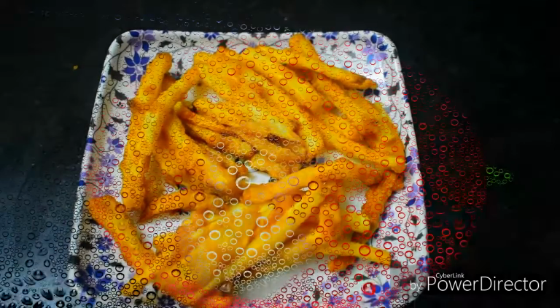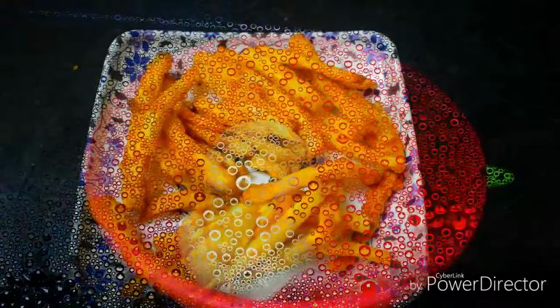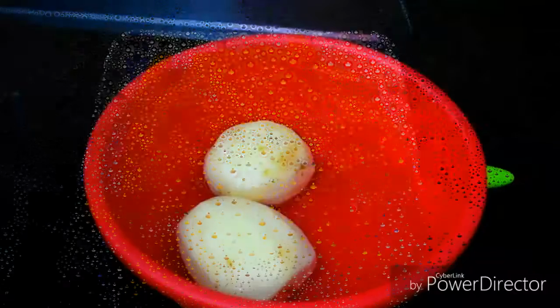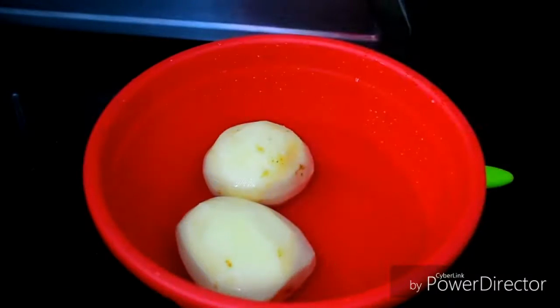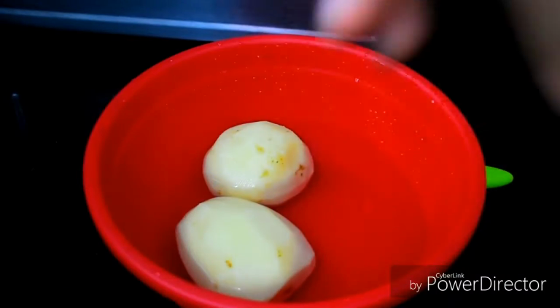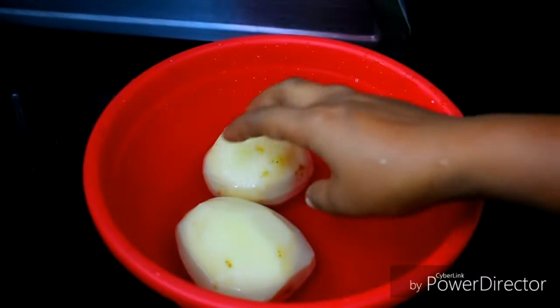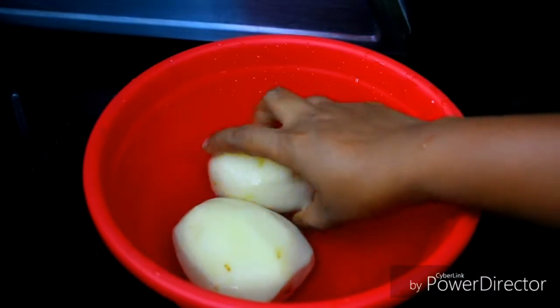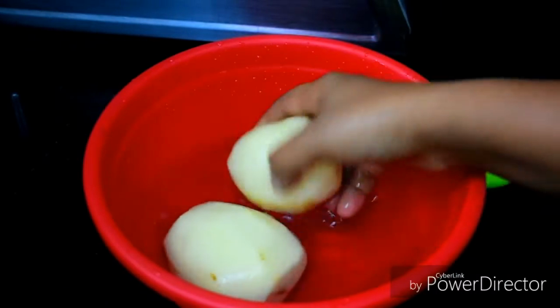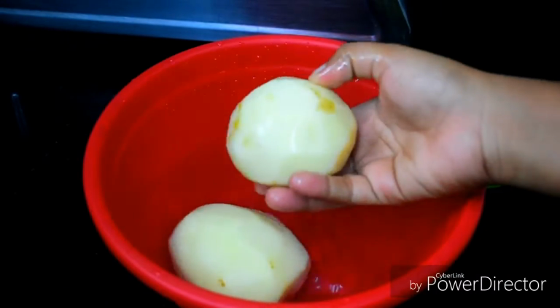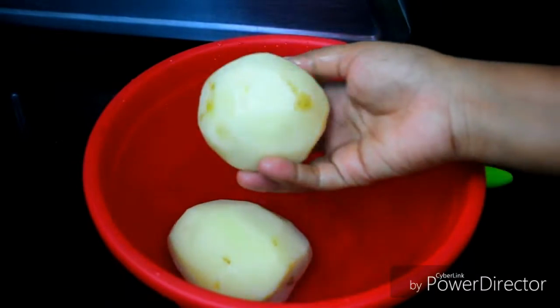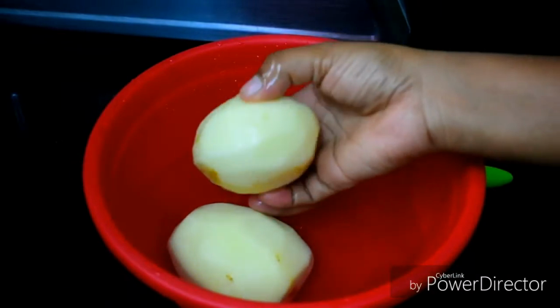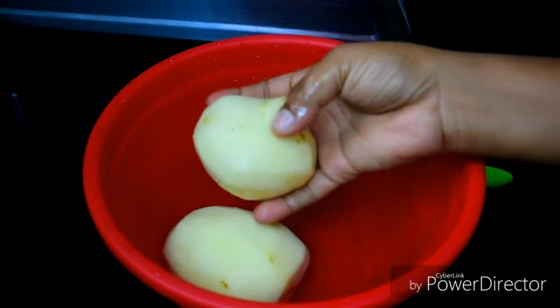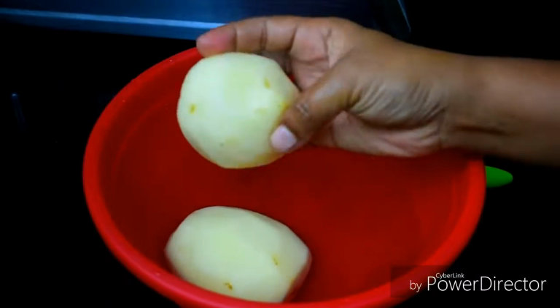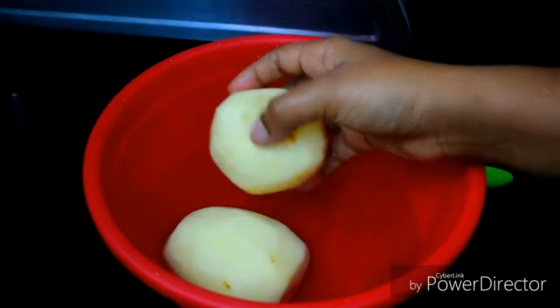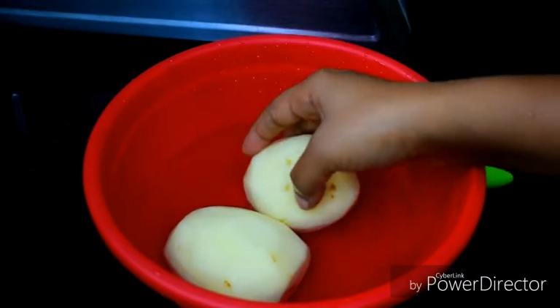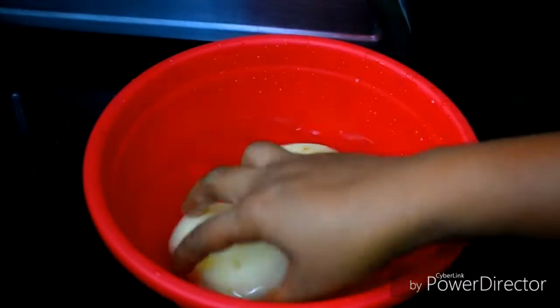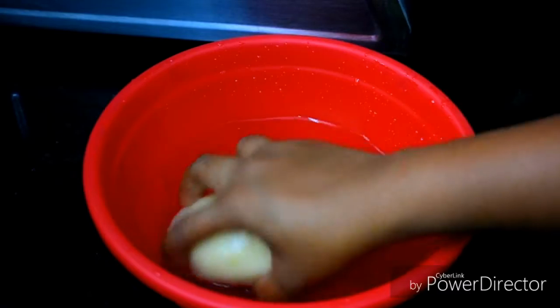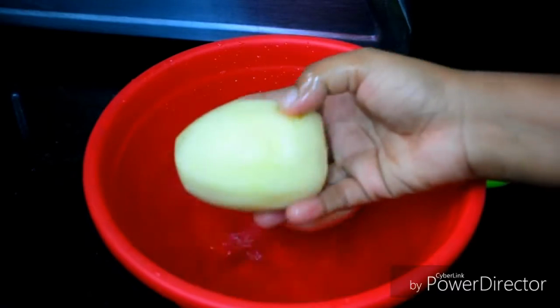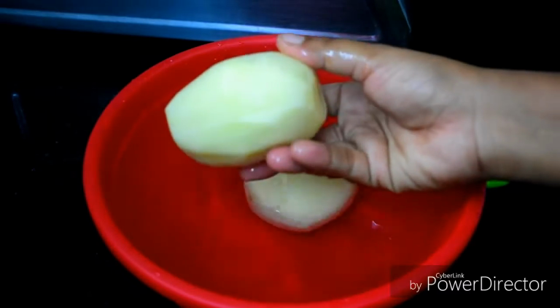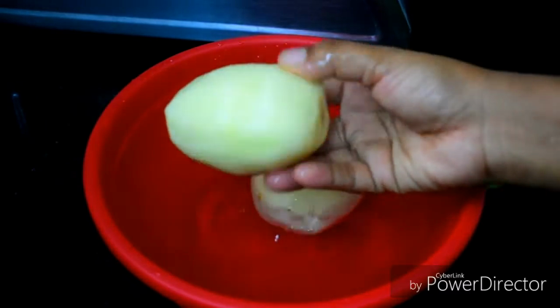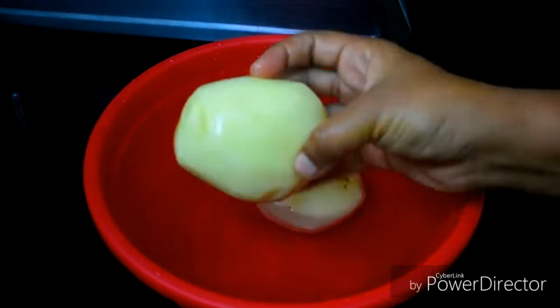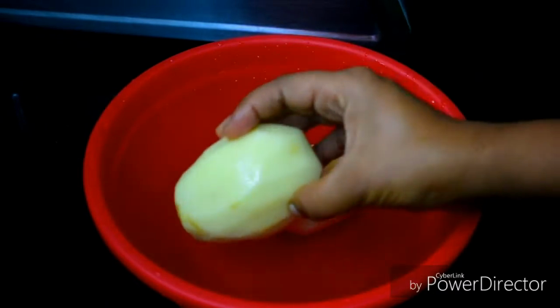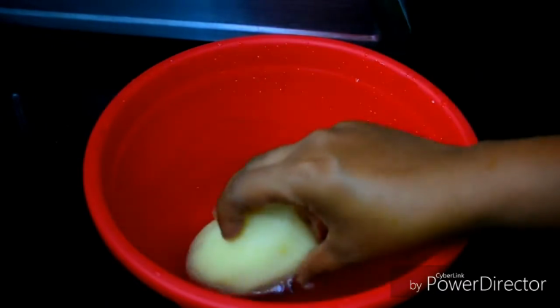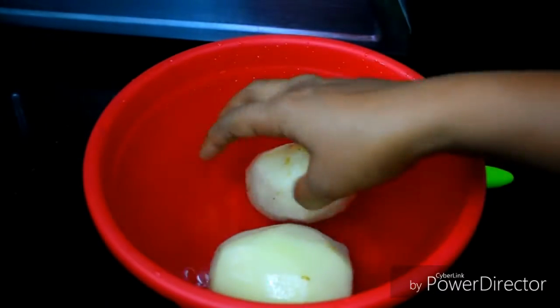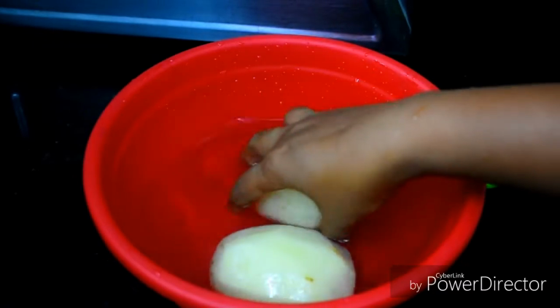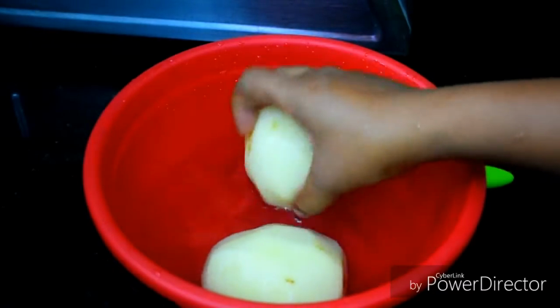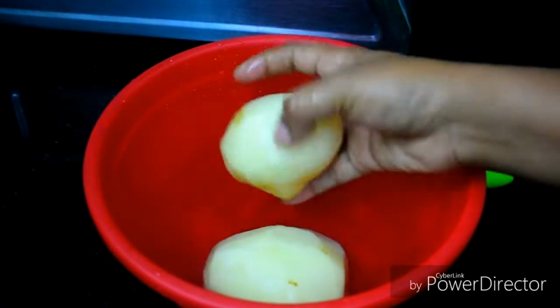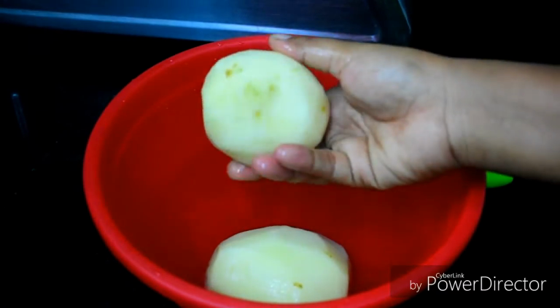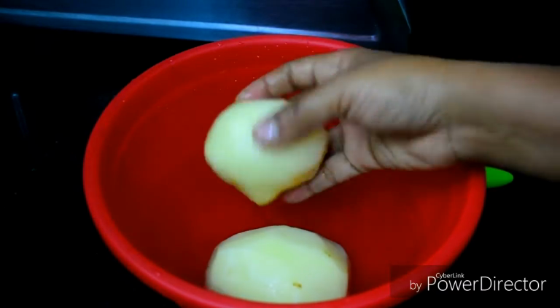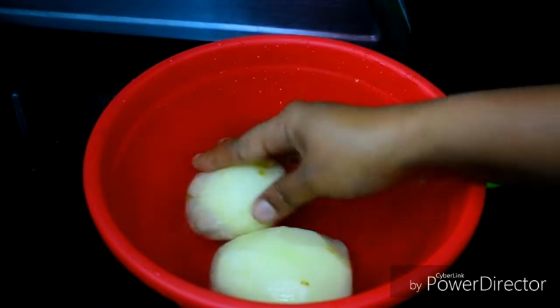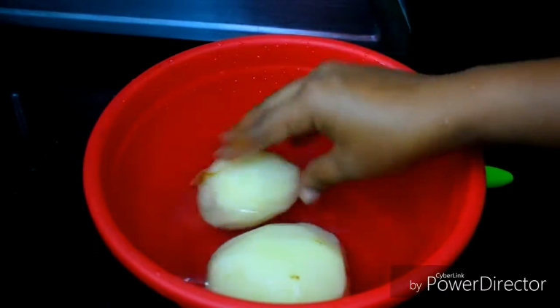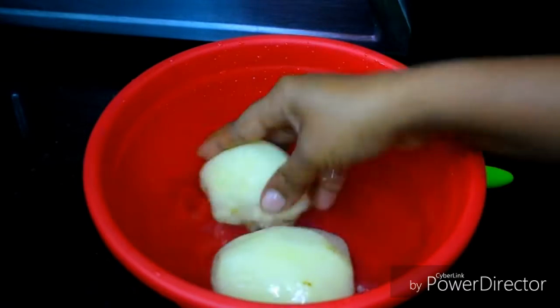Now we have two medium-sized potatoes. We put them in the water. You can add more potatoes if you like.